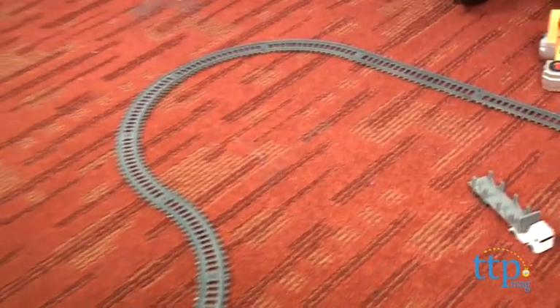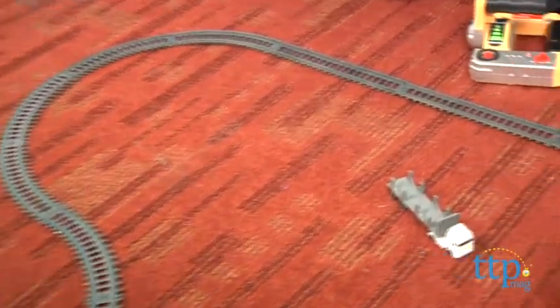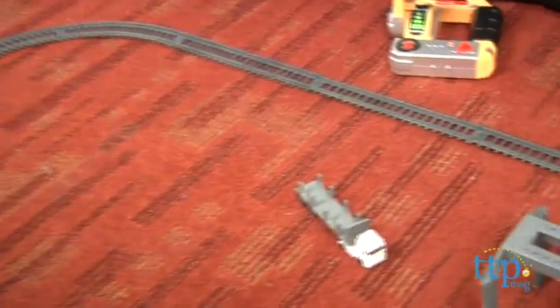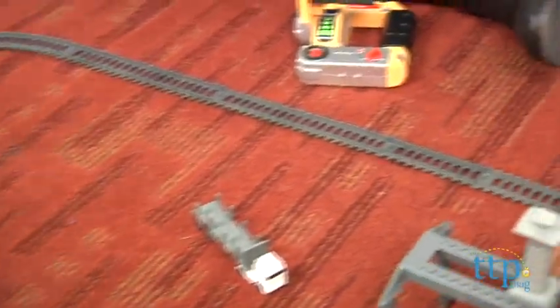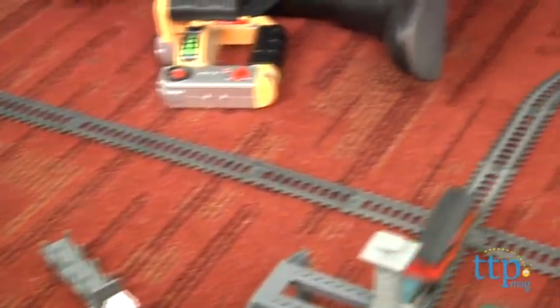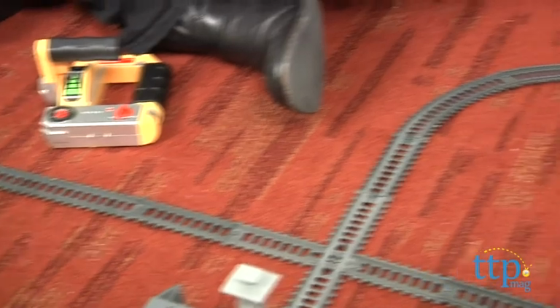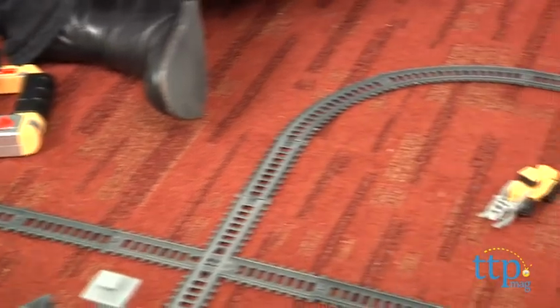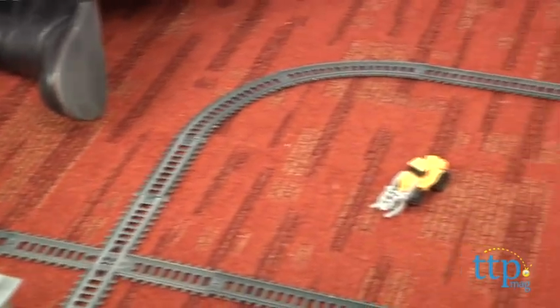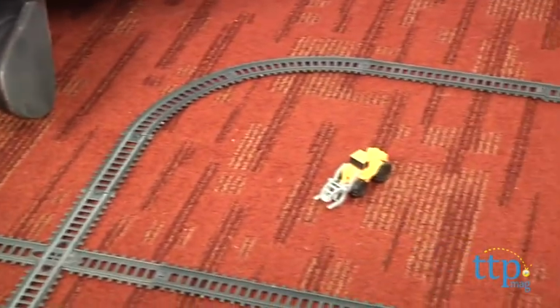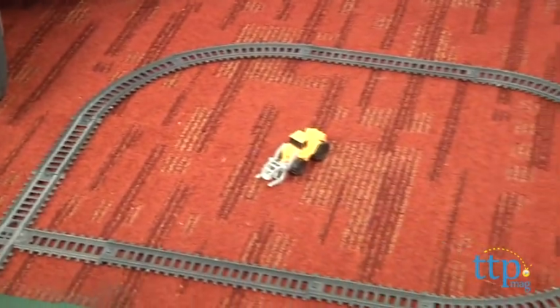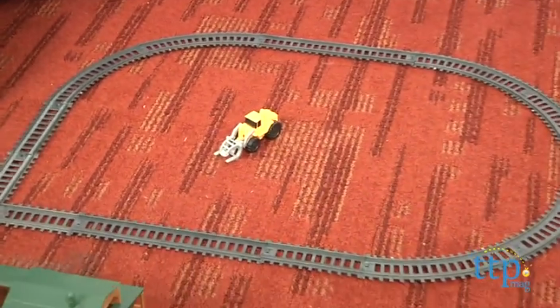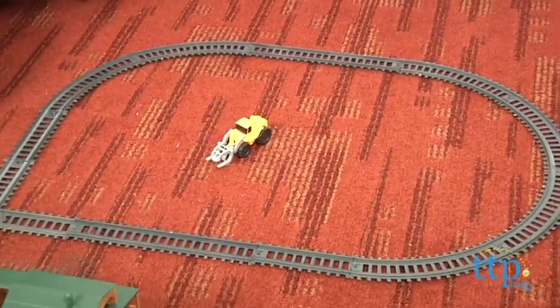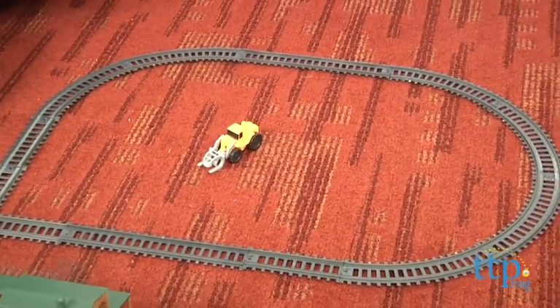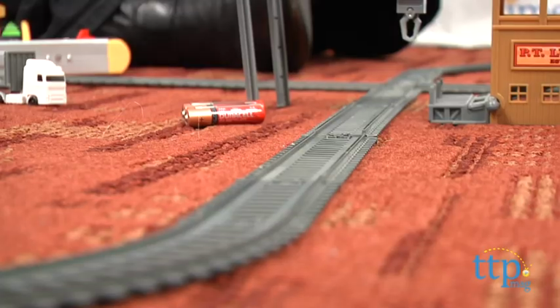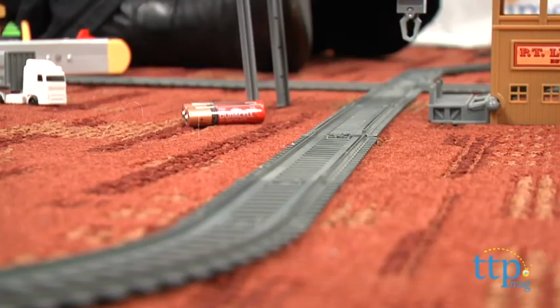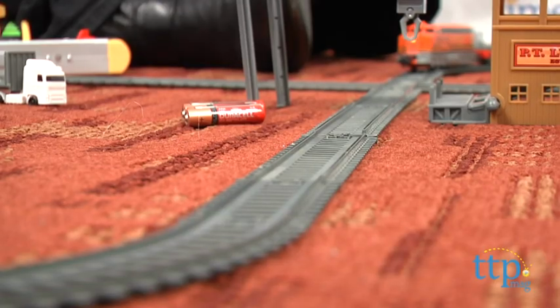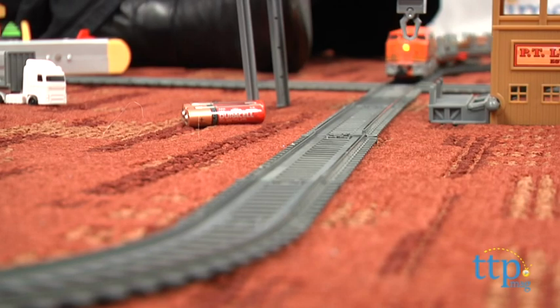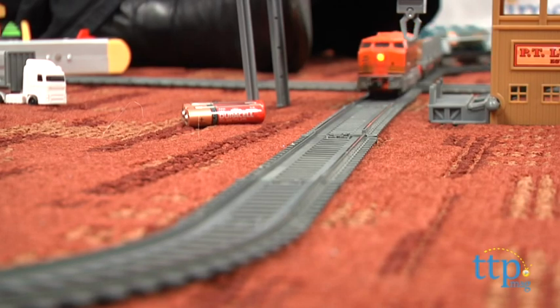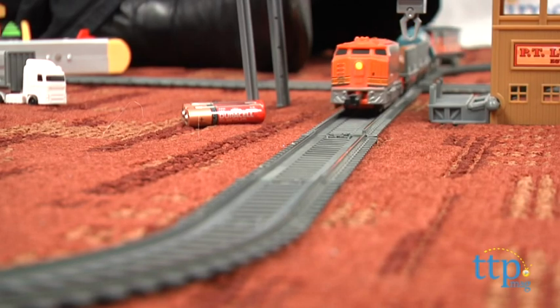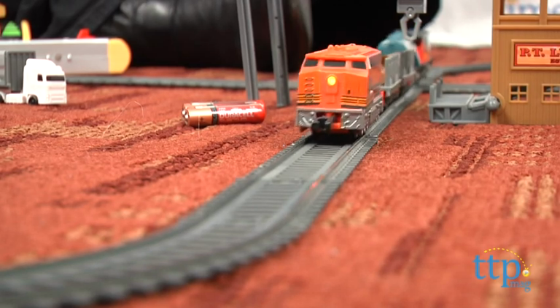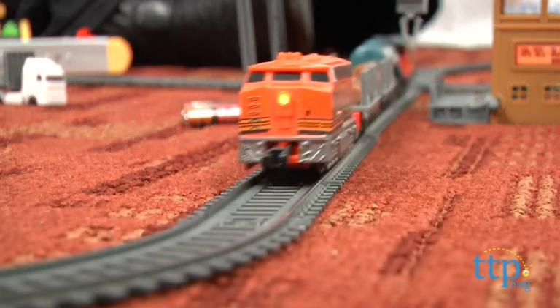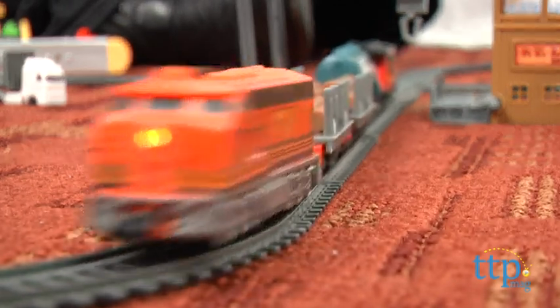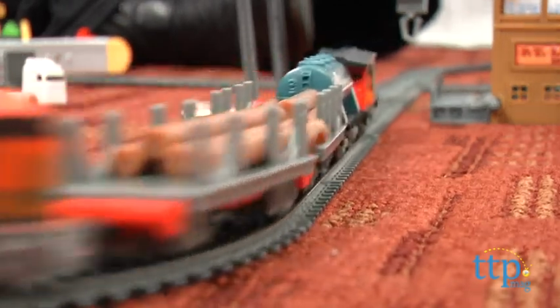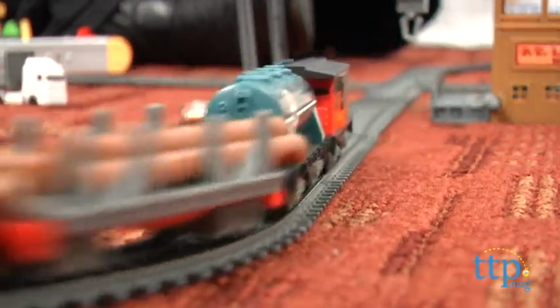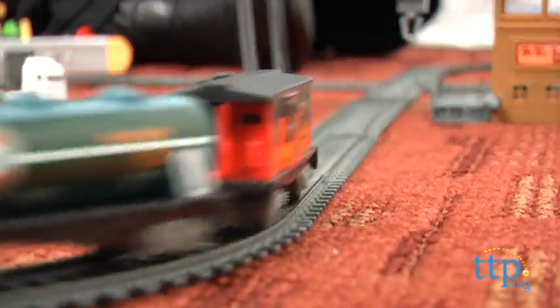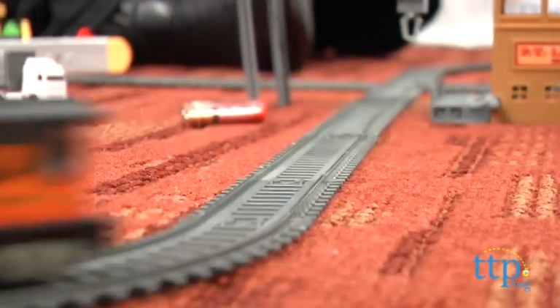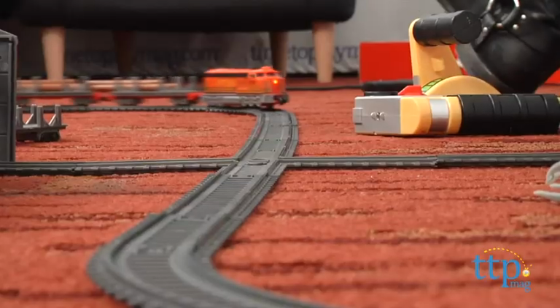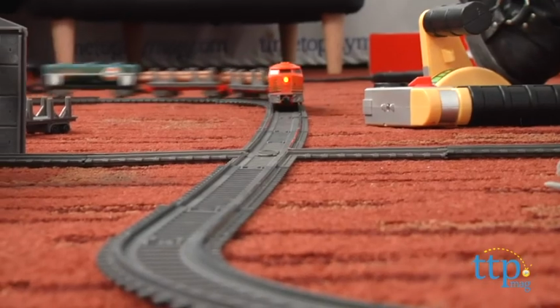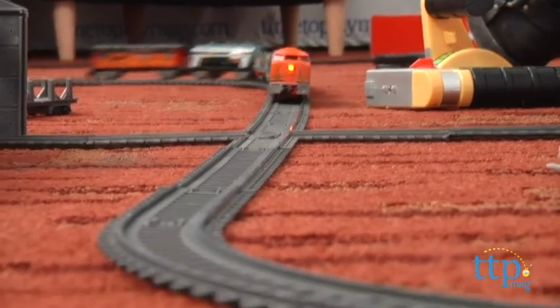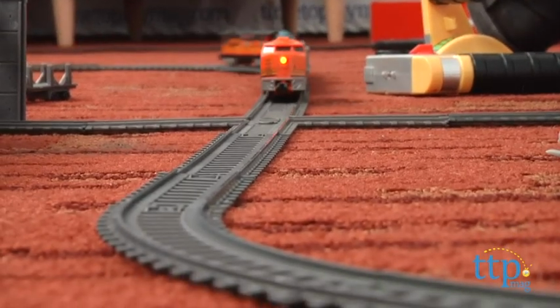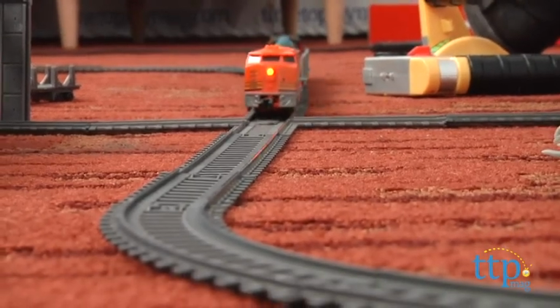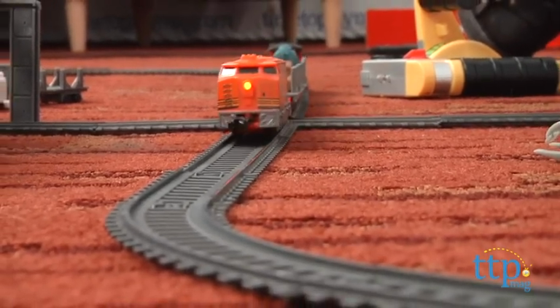This set comes with 48 pieces, including 29 pieces of track that can be configured in several ways — more than 15 feet in all — and it works with other tracks in the system. The train has five cars, and it's all battery operated, so there's no complicated electrical setup.